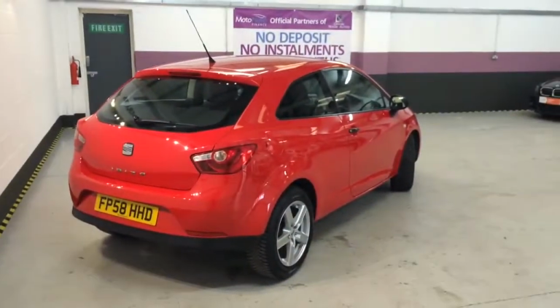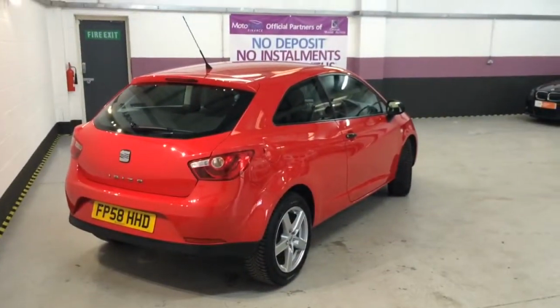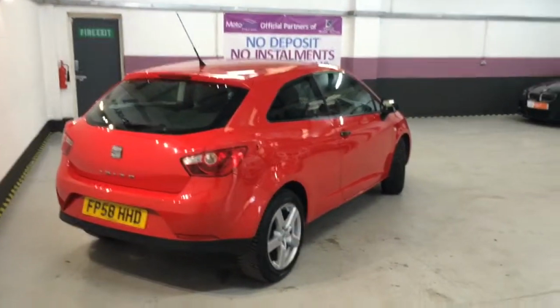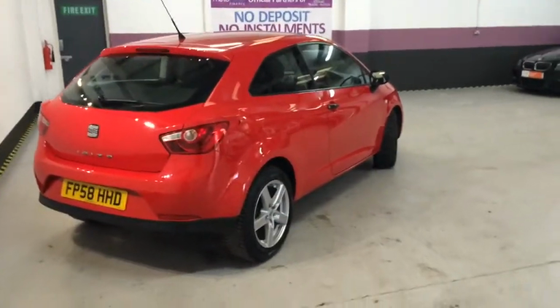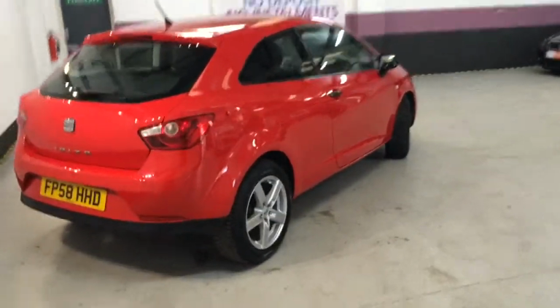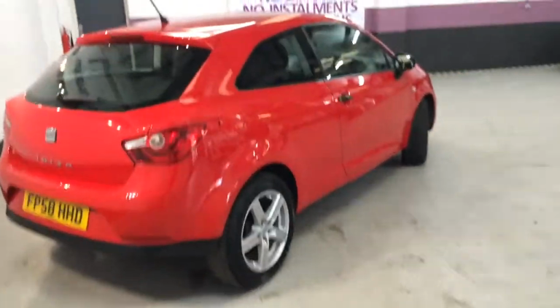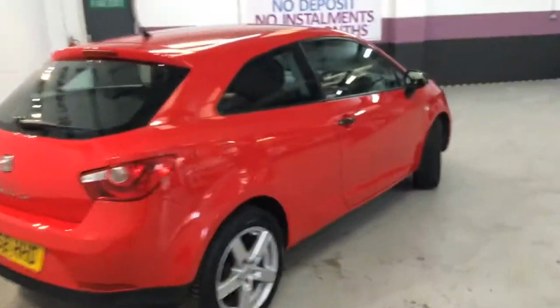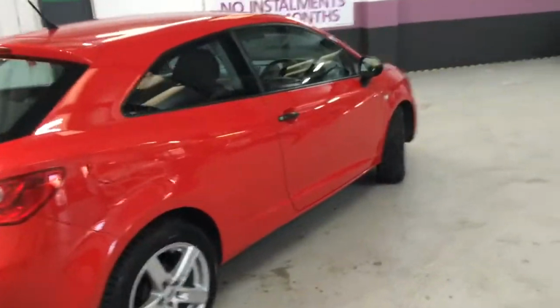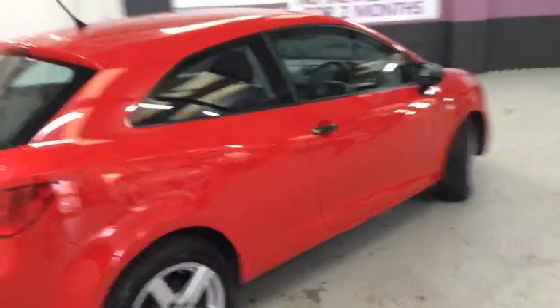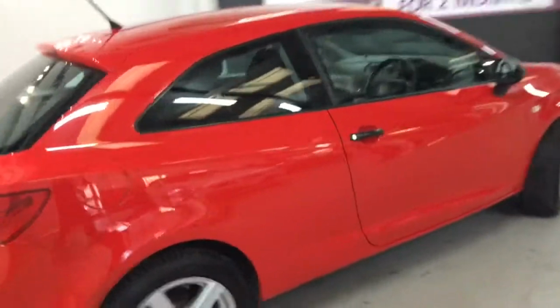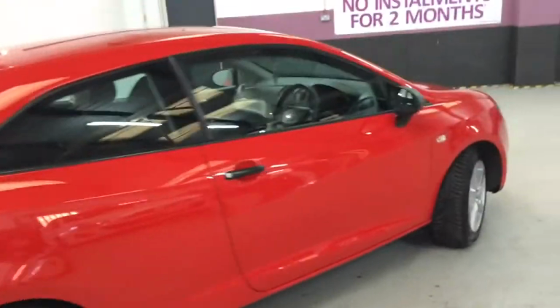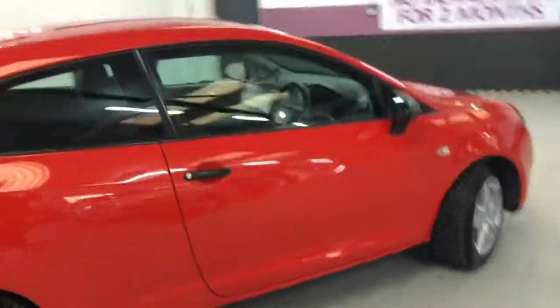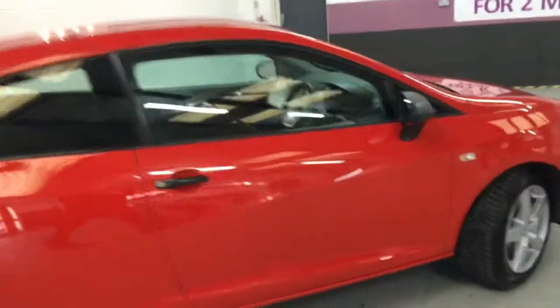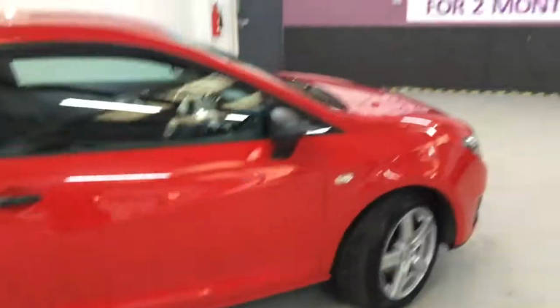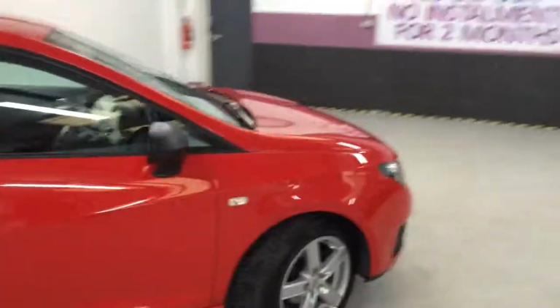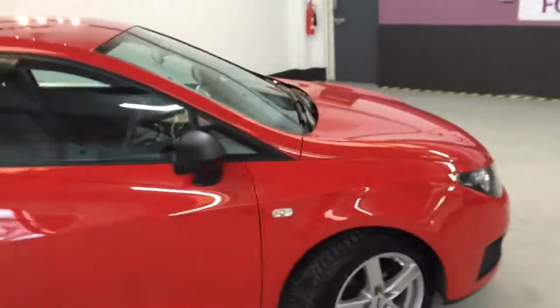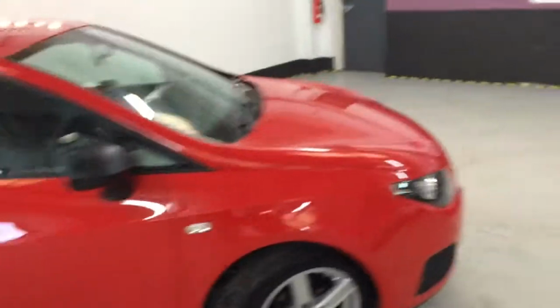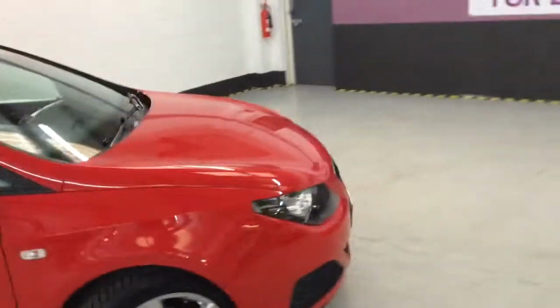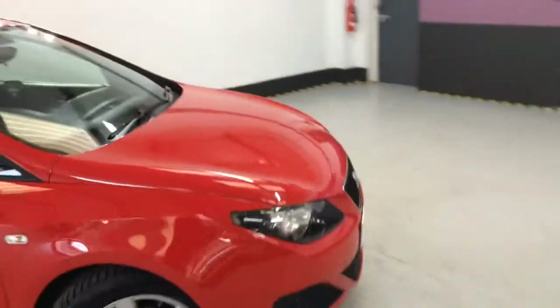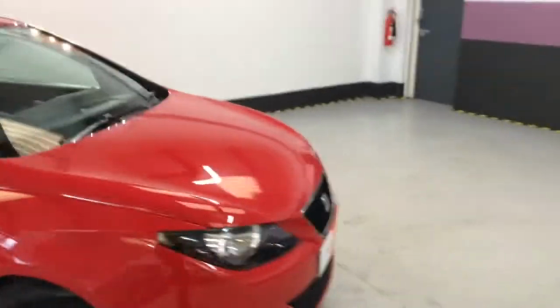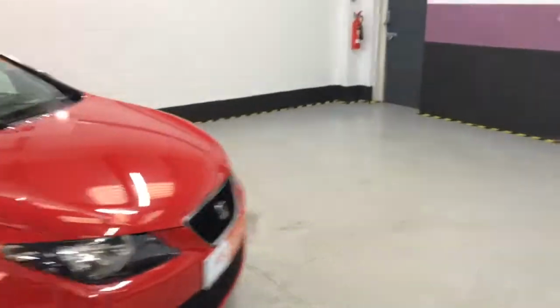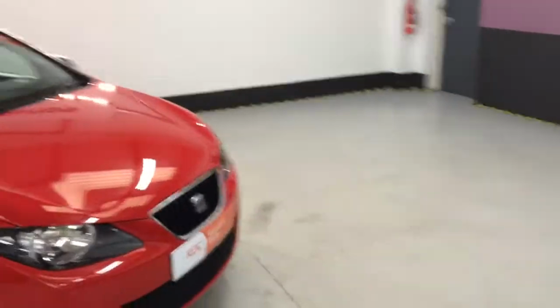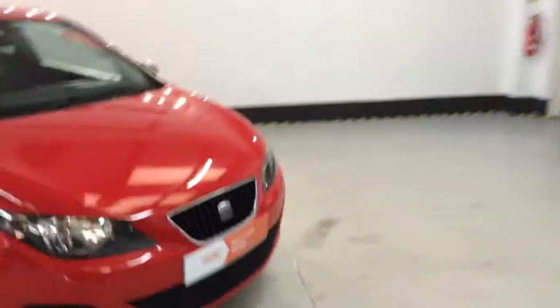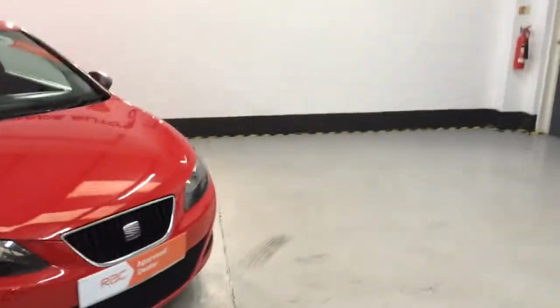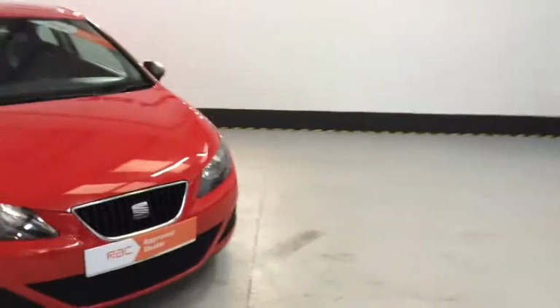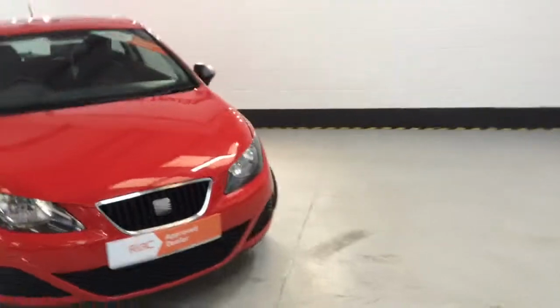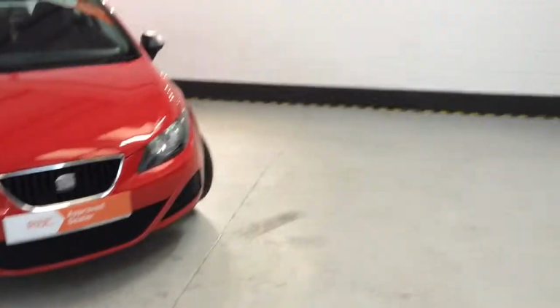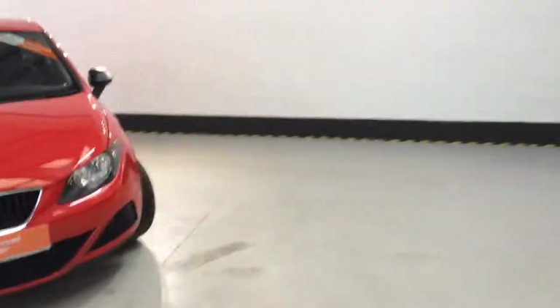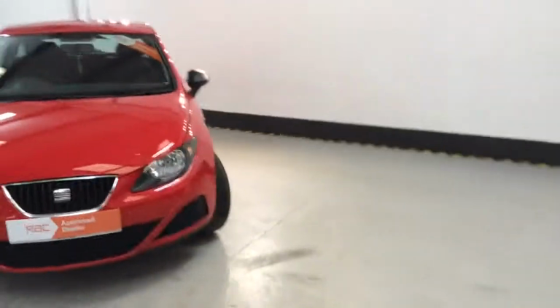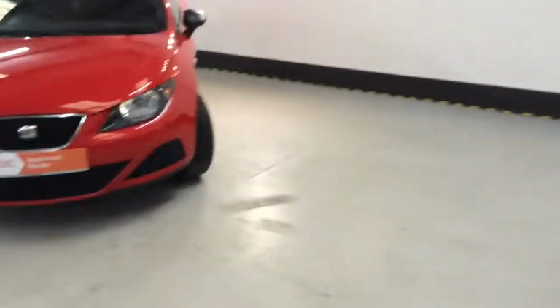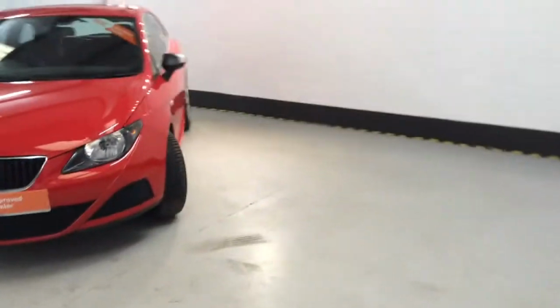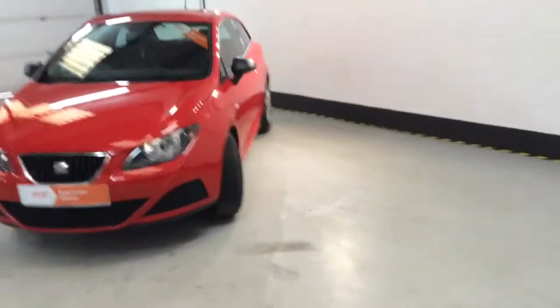So it's a 58 reg this one. It was traded in against a Toyota Celica. I believe we've got two keys for the car — I'll have to check, but we've definitely got the remote central locking one, that's for sure.